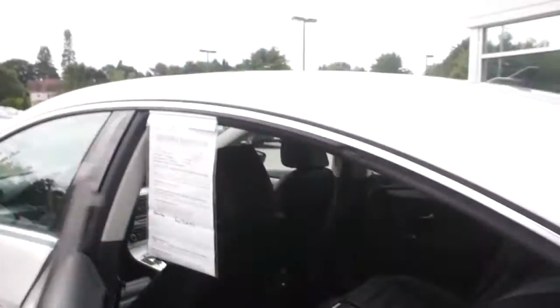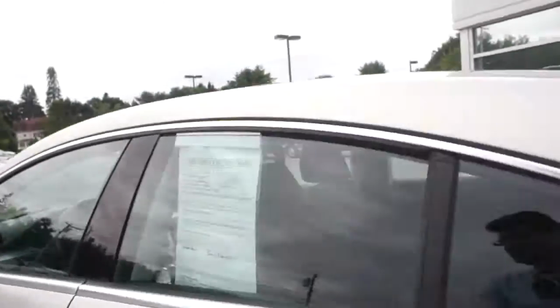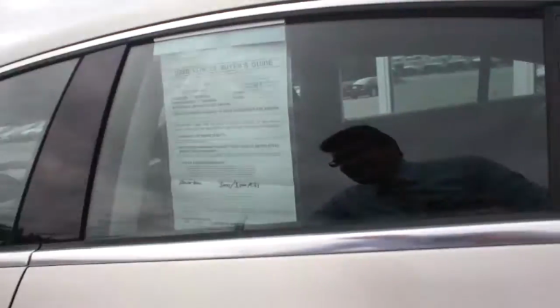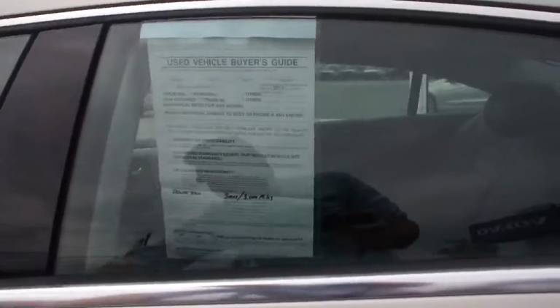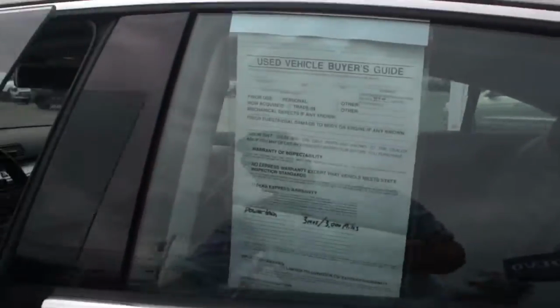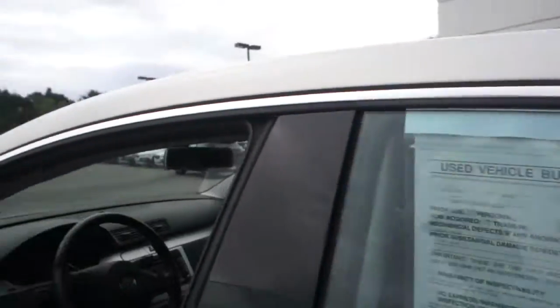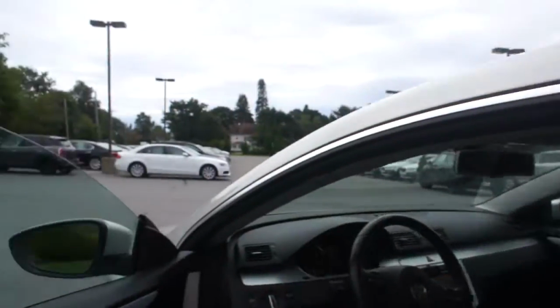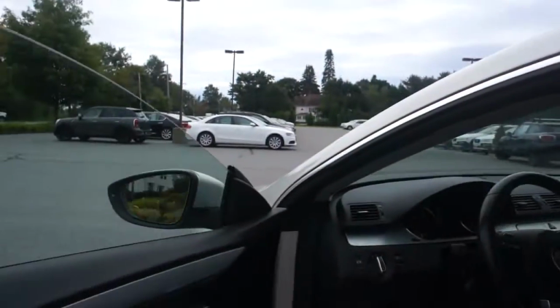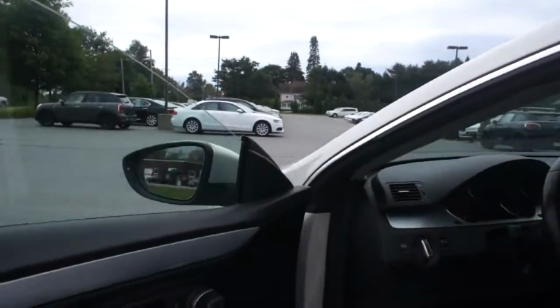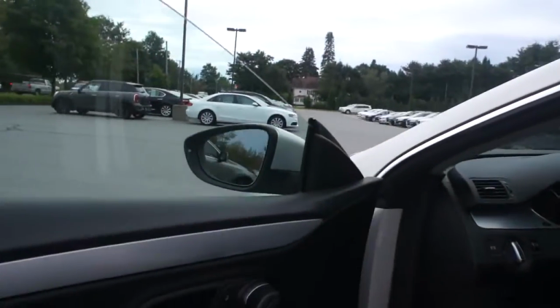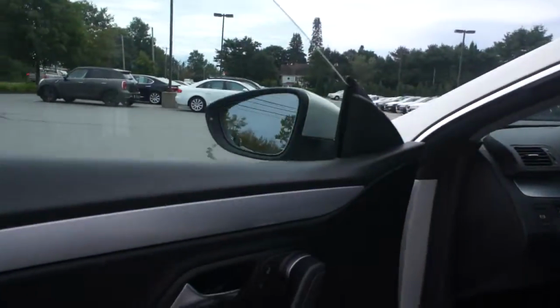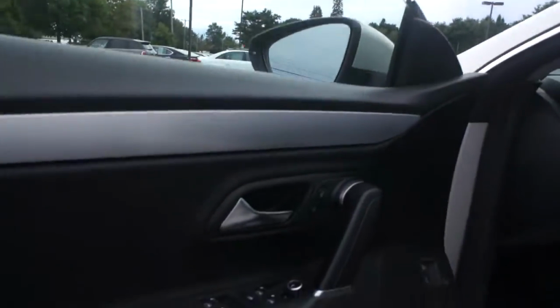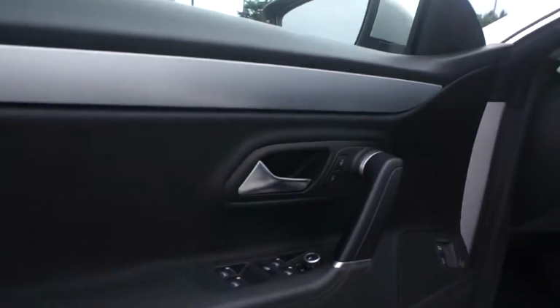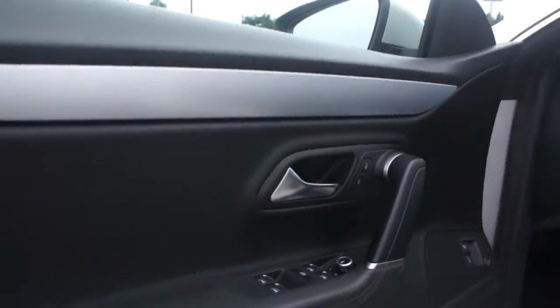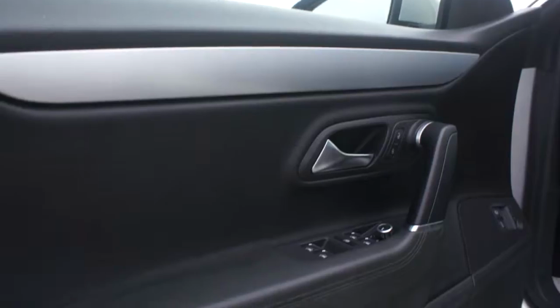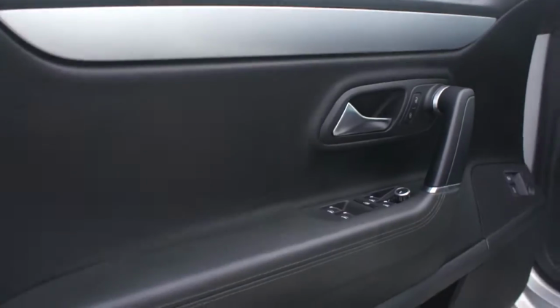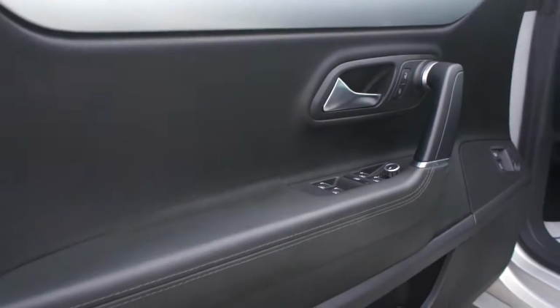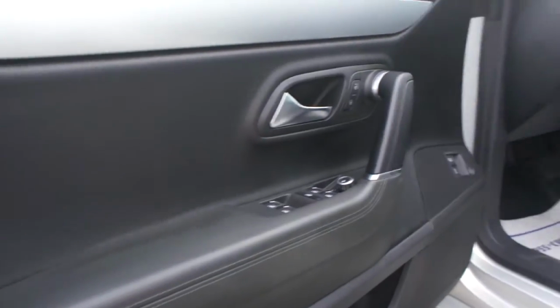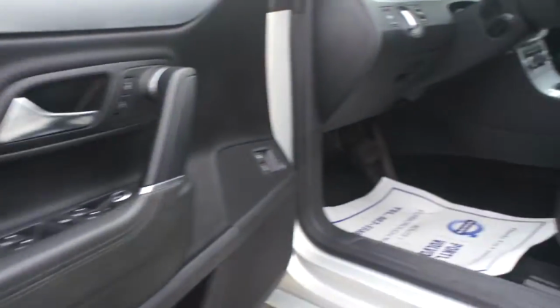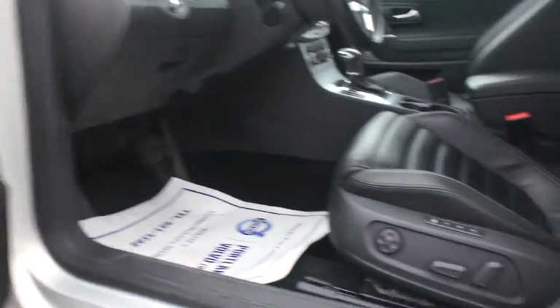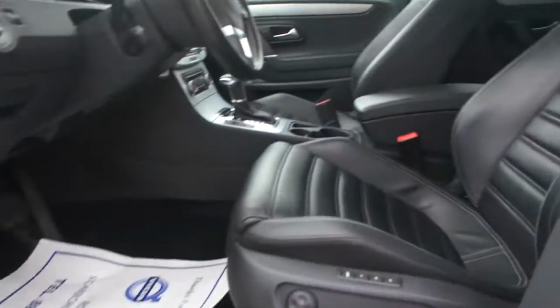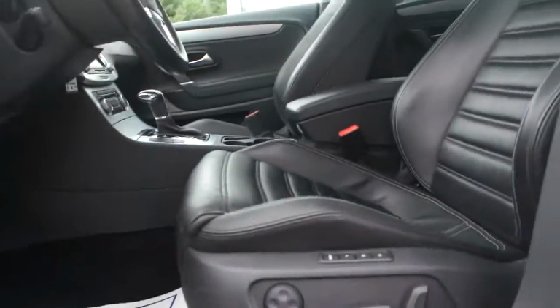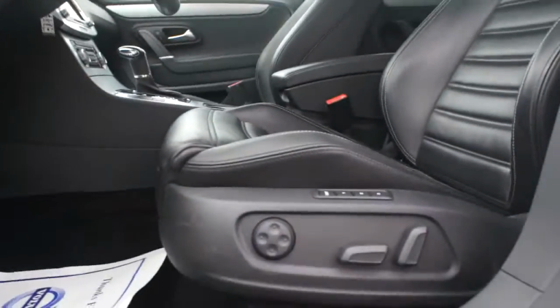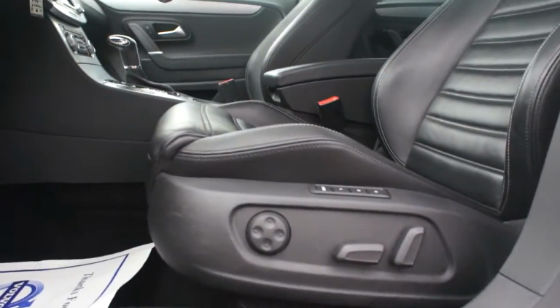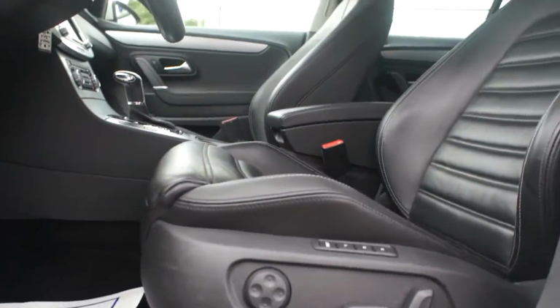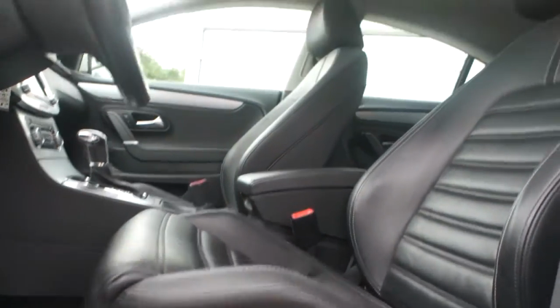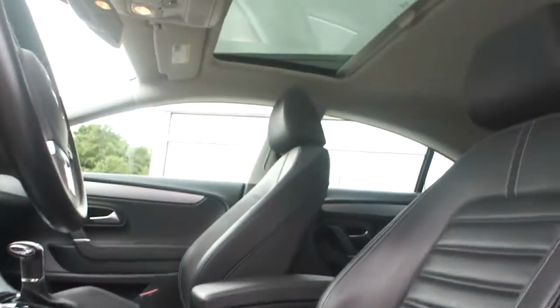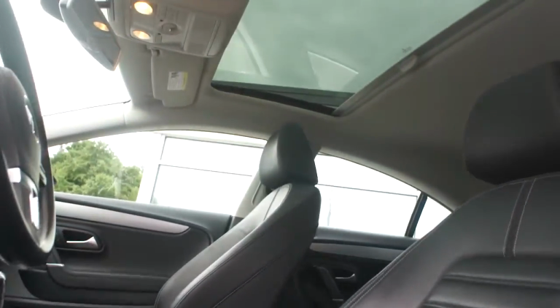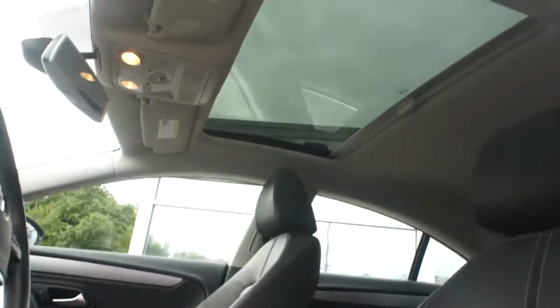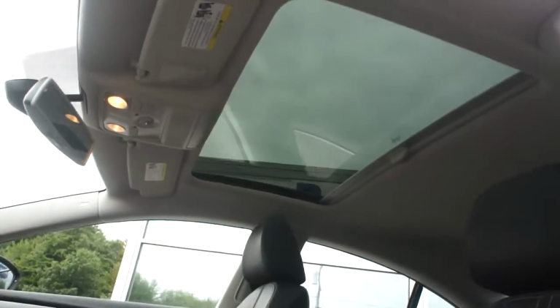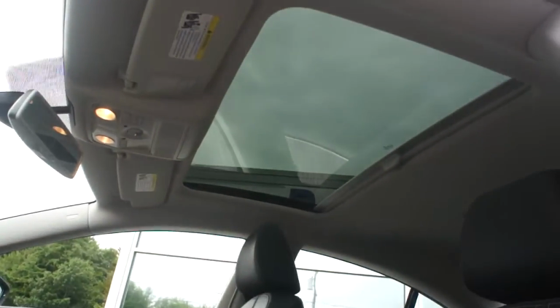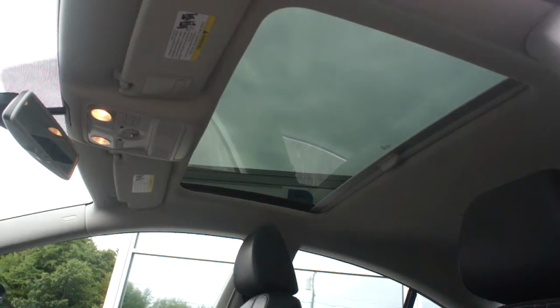Coming inside, just nice classy accents throughout. Power everything, memory seats. And look at the size of this moonroof, by the way.